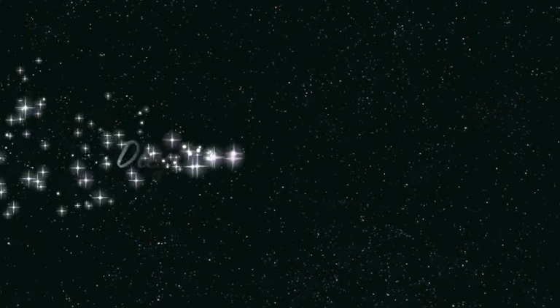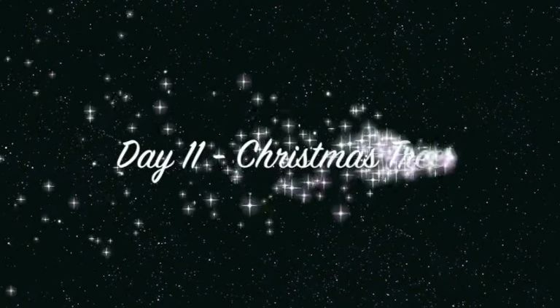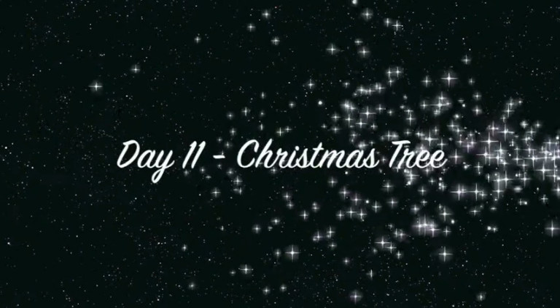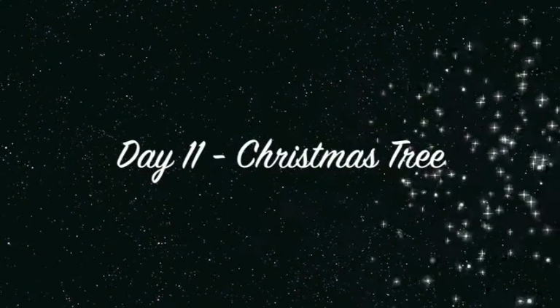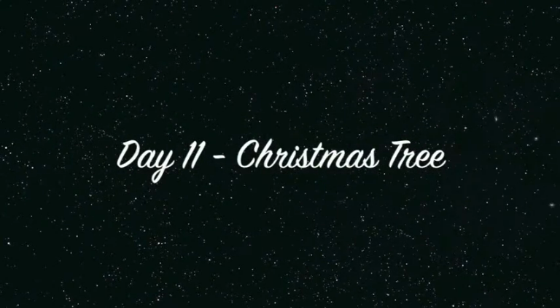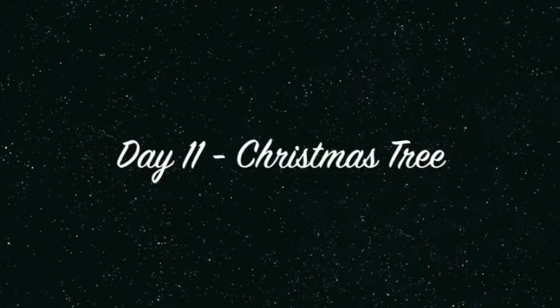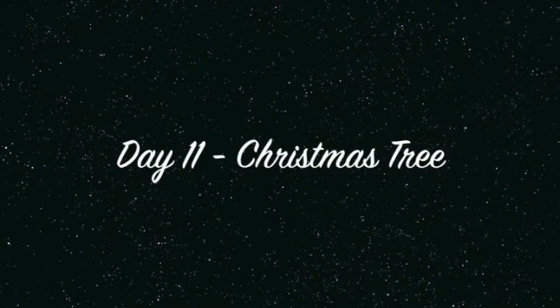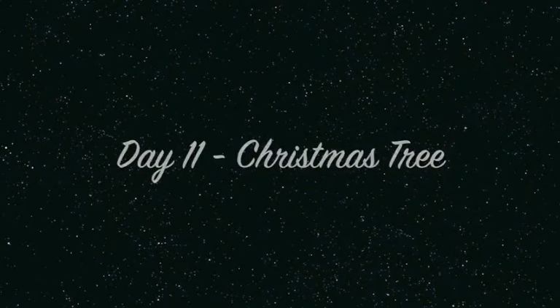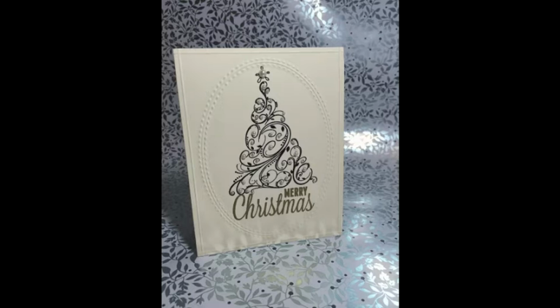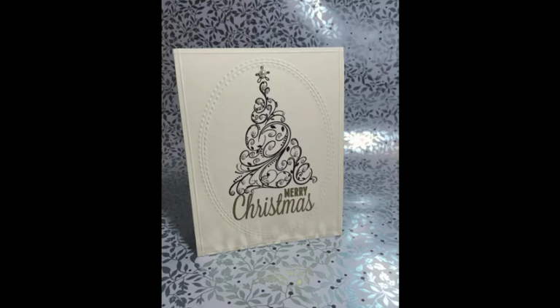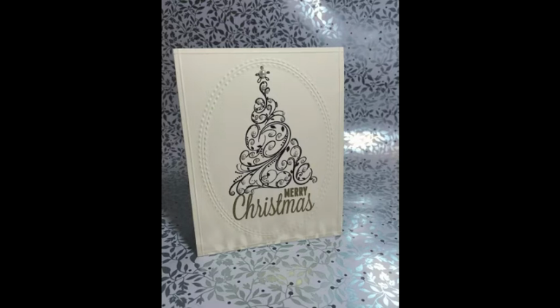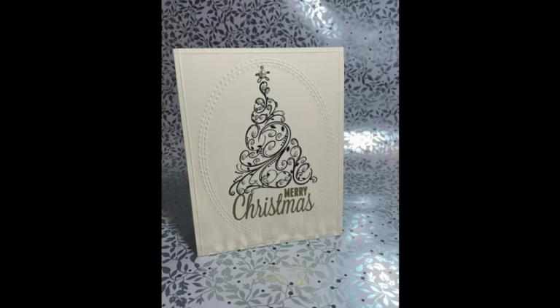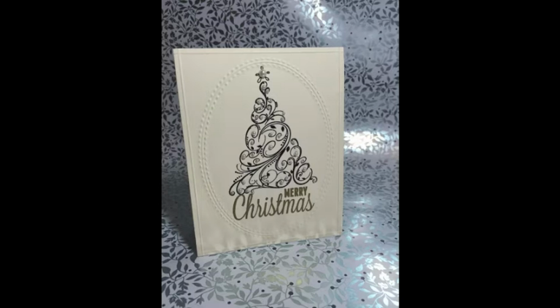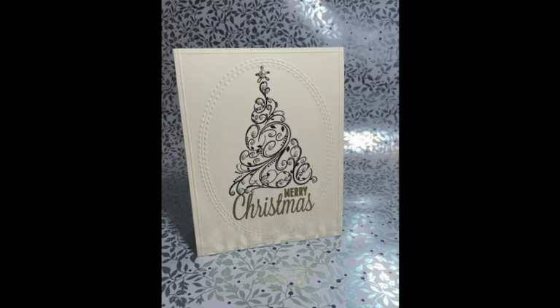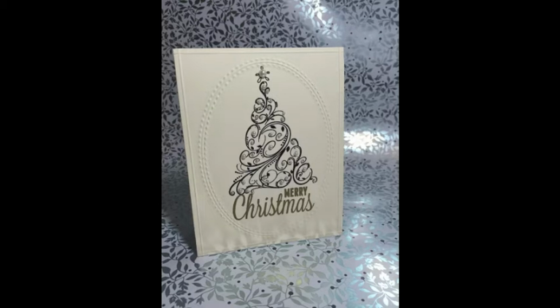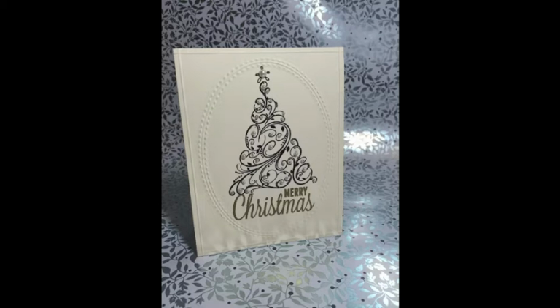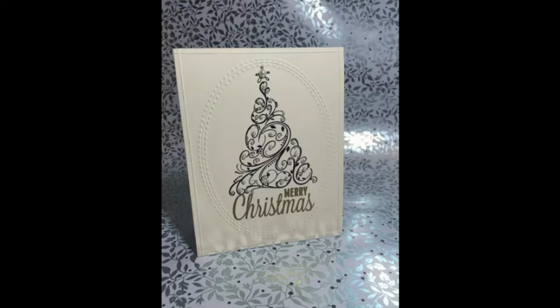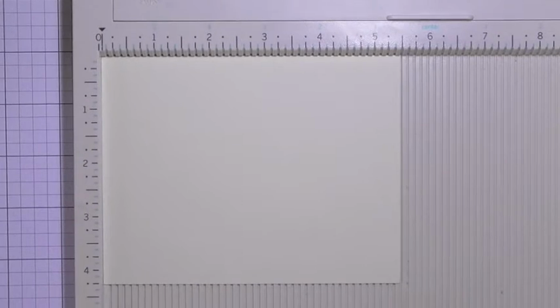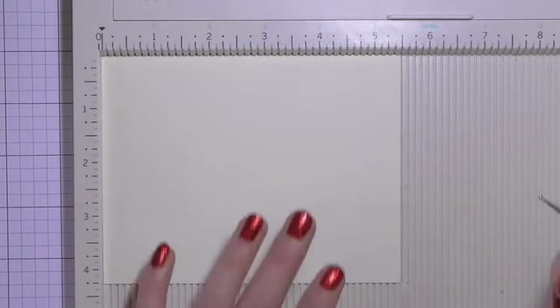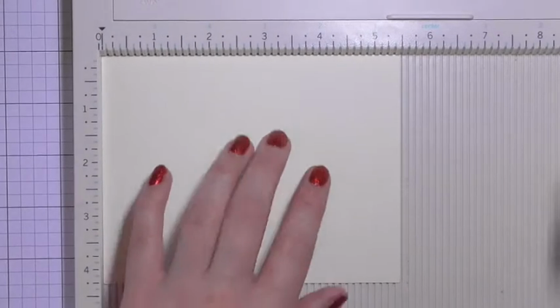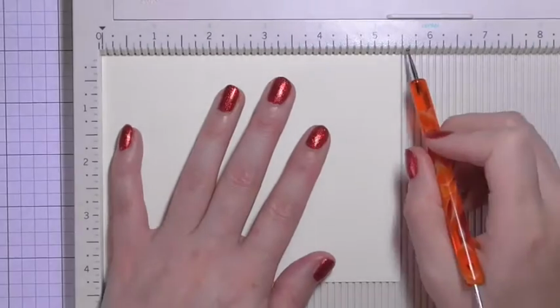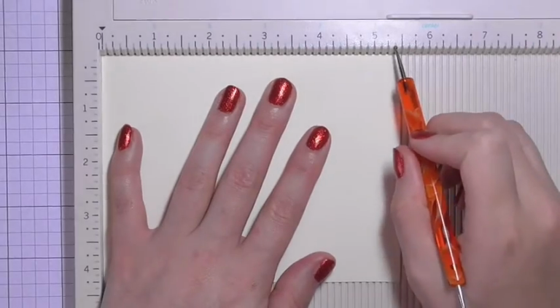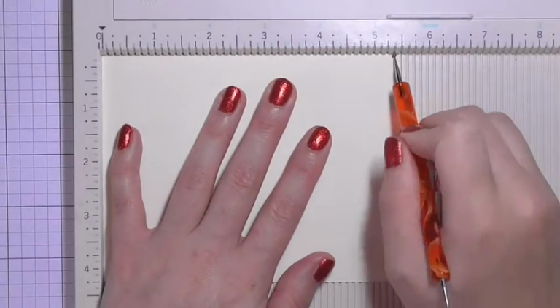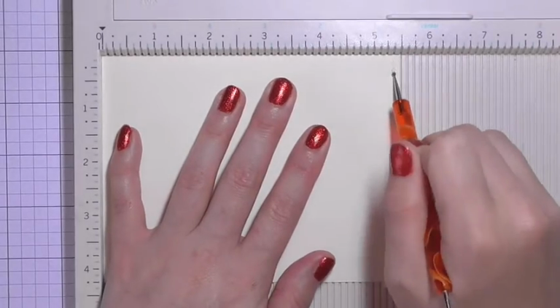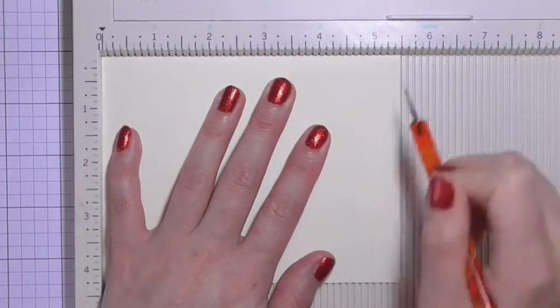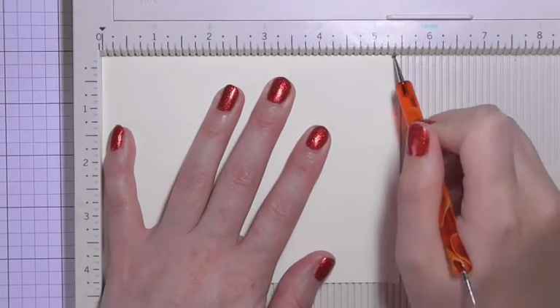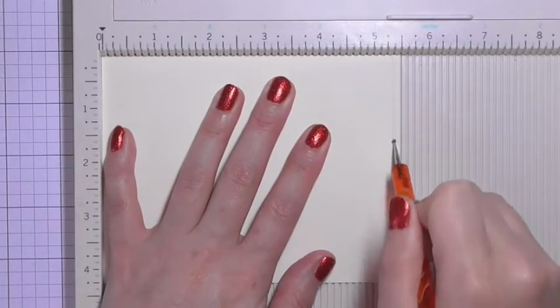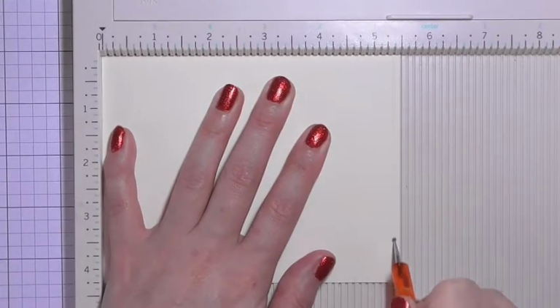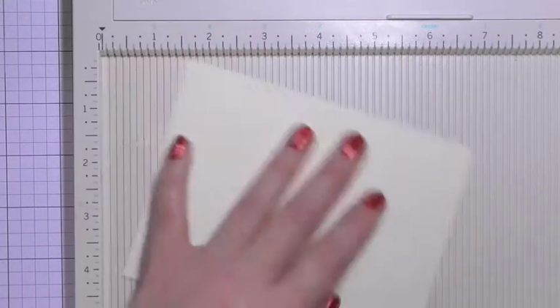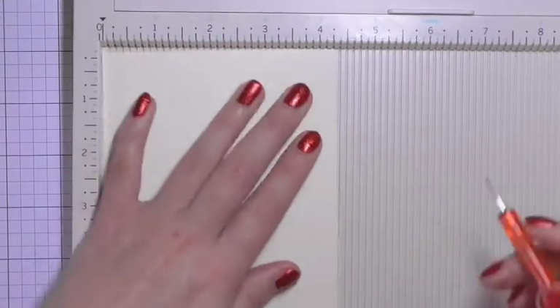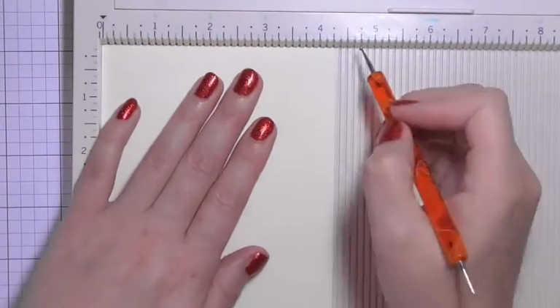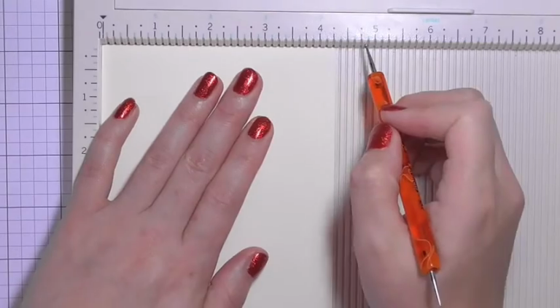Hi guys, welcome to day 11 of my 12 days of Christmas series. Today I'm going to be using this fancy swirly tree stamp from So Susie Stamps. I started off with a cream colored A2 sized note card.